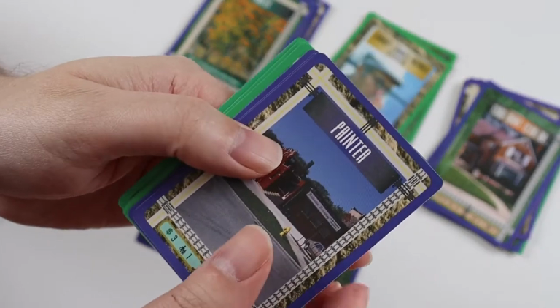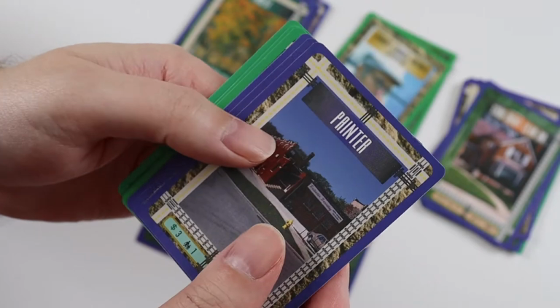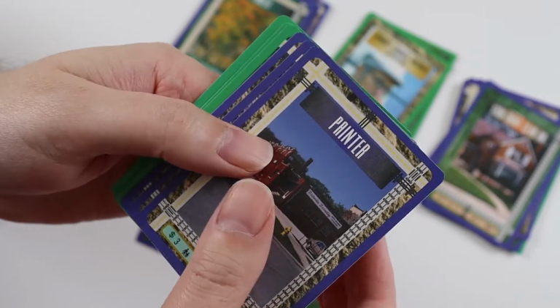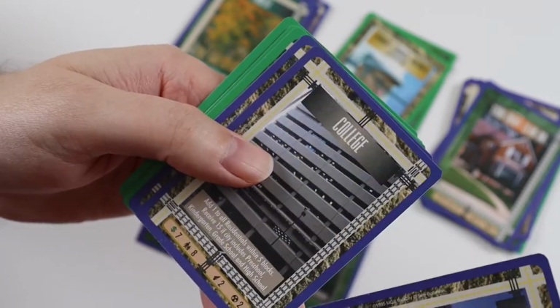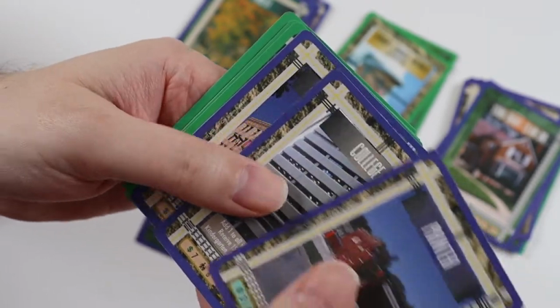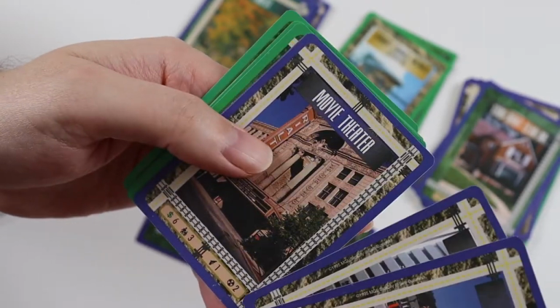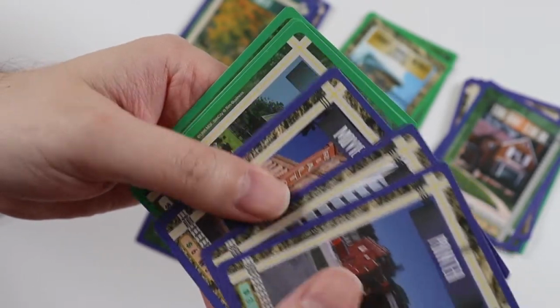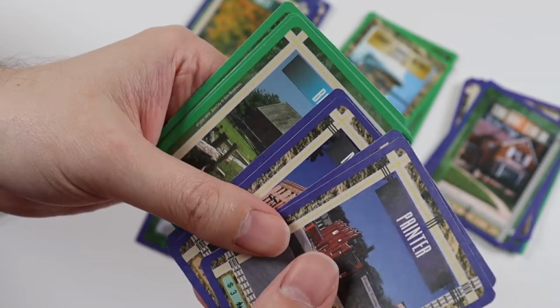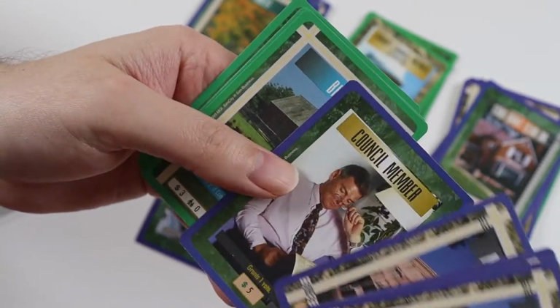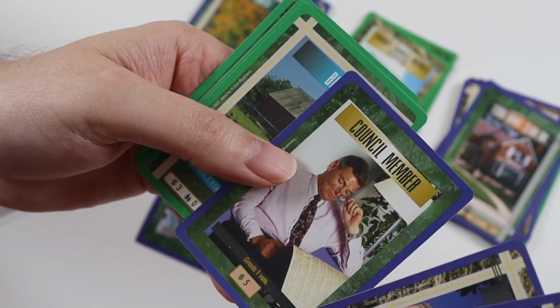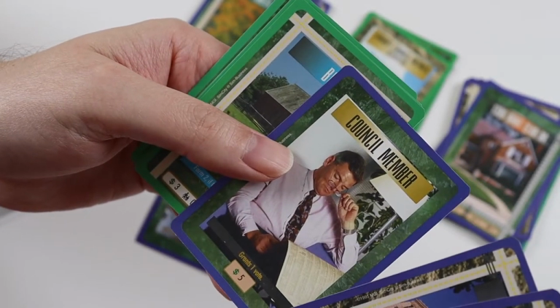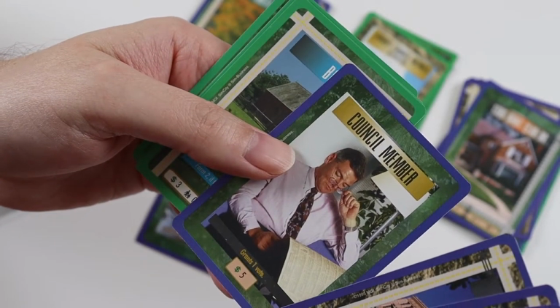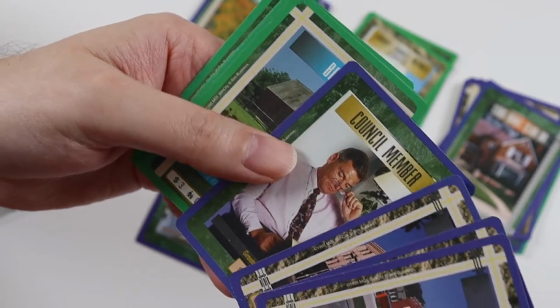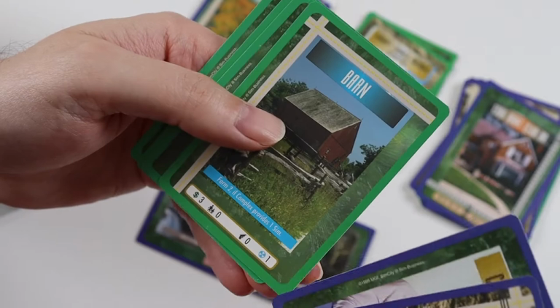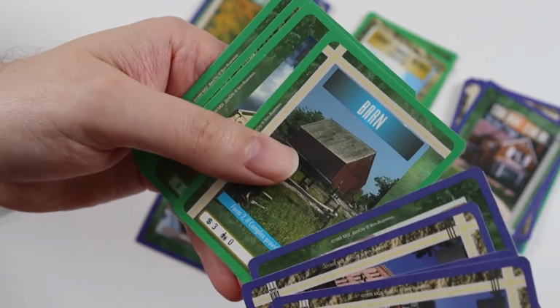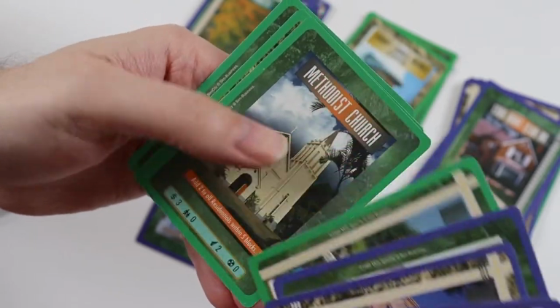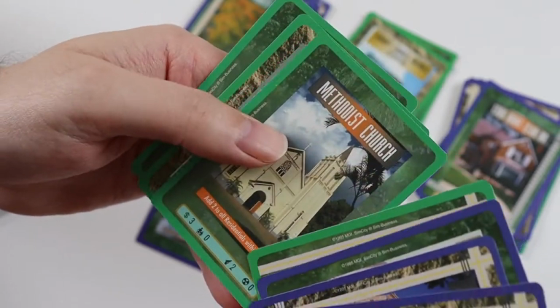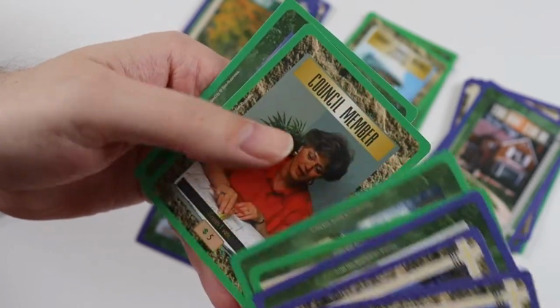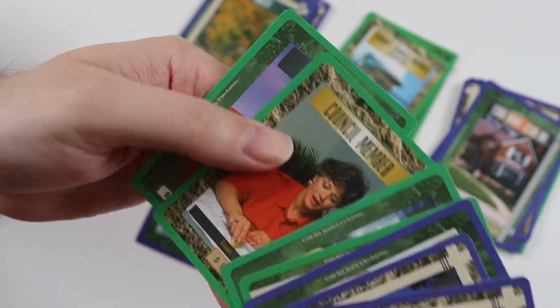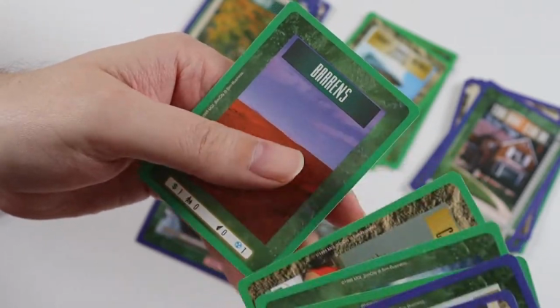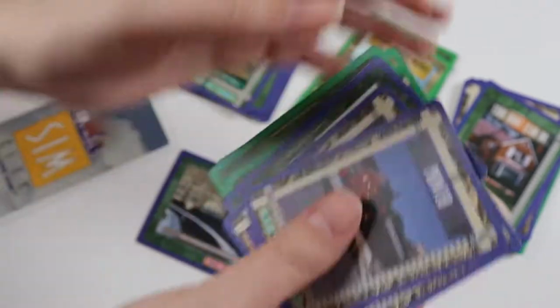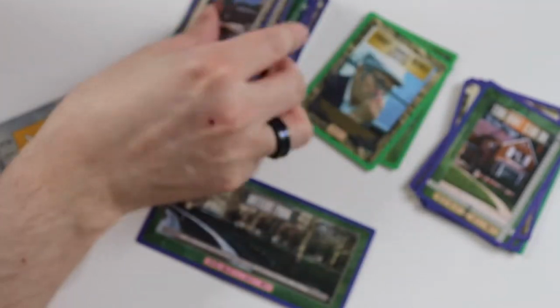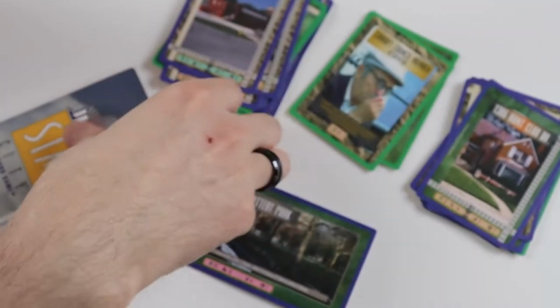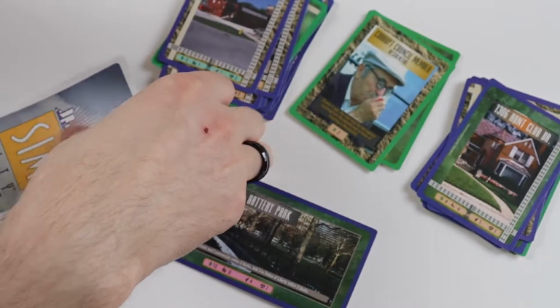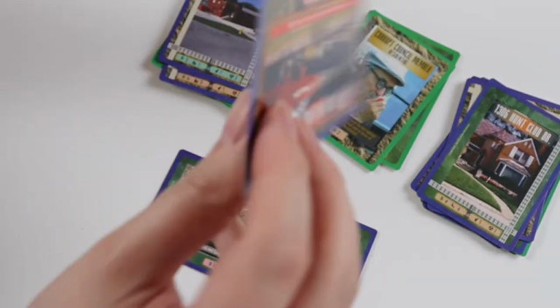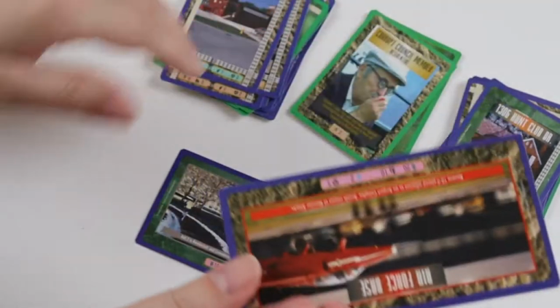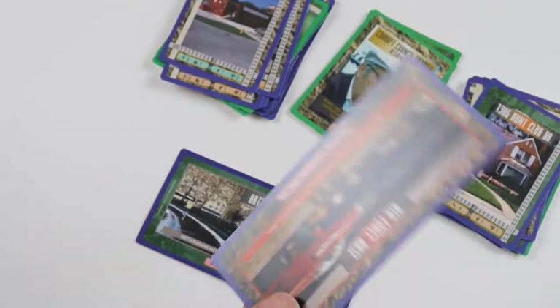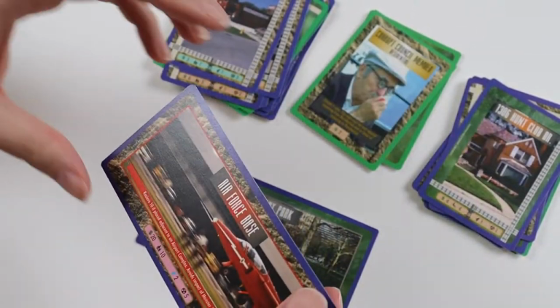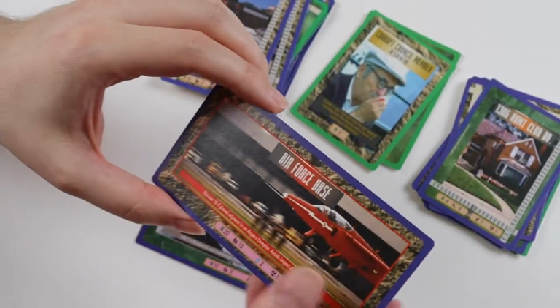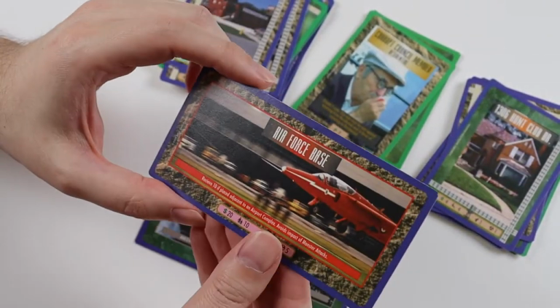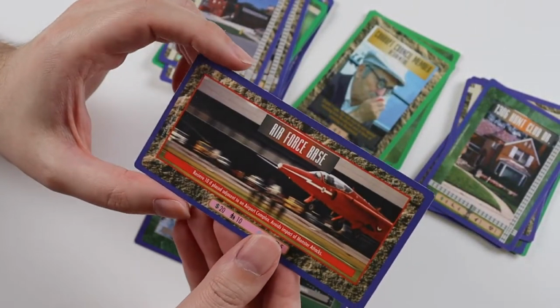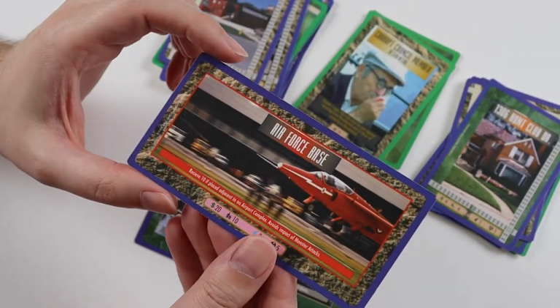Commons: a Painter, College, Movie Theatre, another Council Member, Barn, Methodist Church, Council Member, and Barons. The ultra rare is Air Force Base.